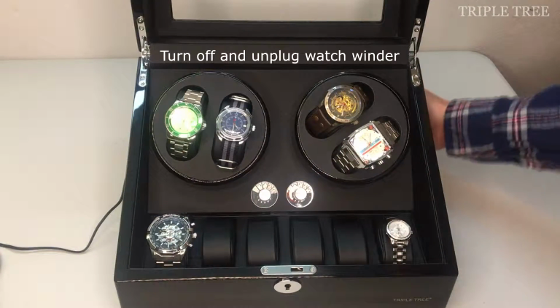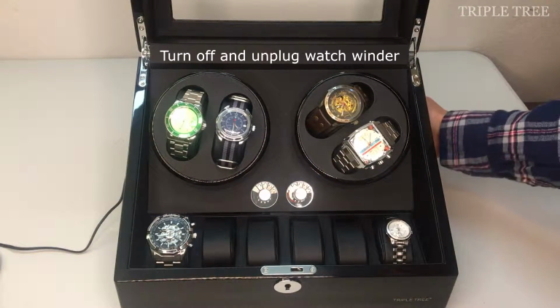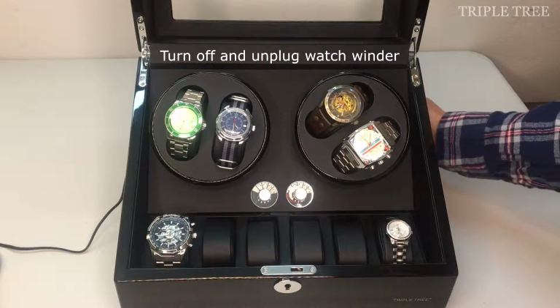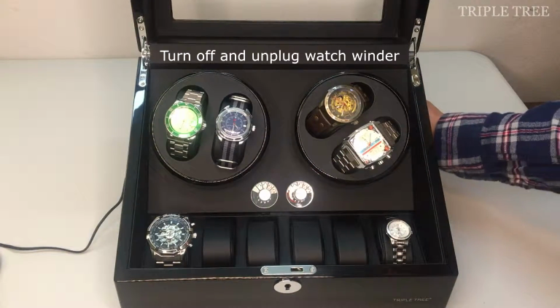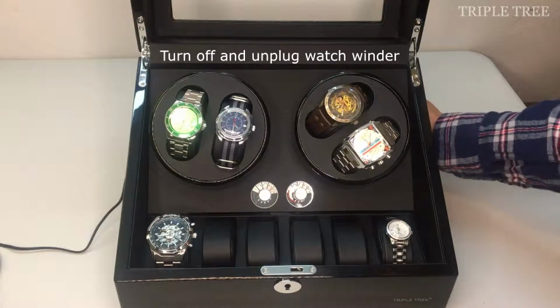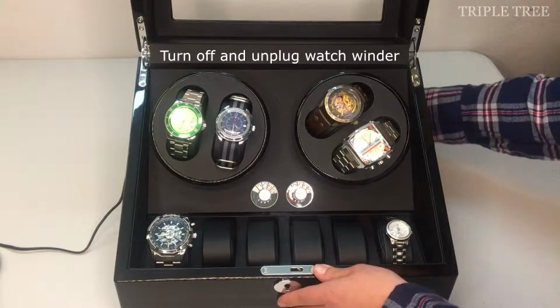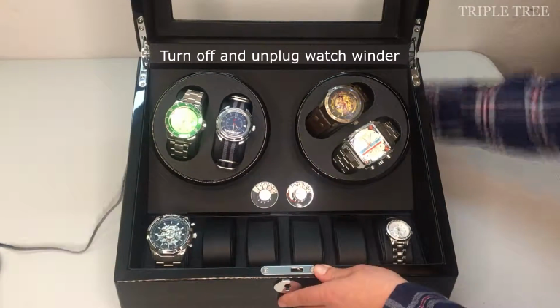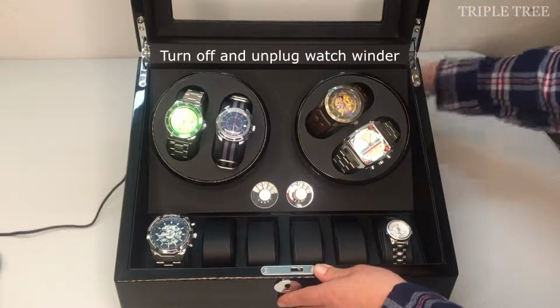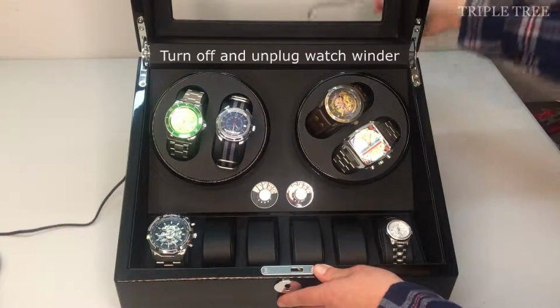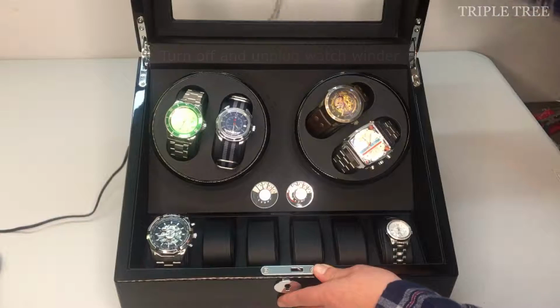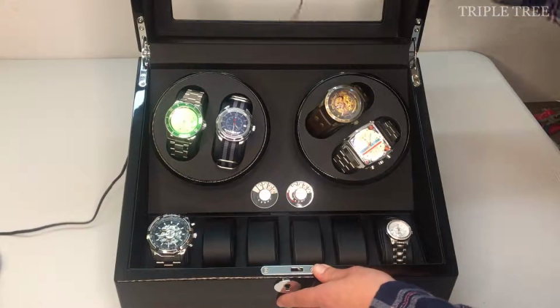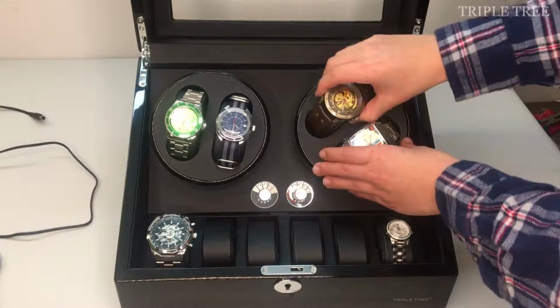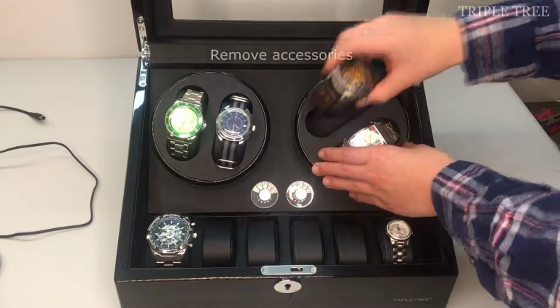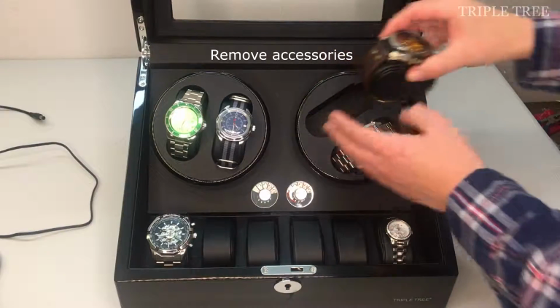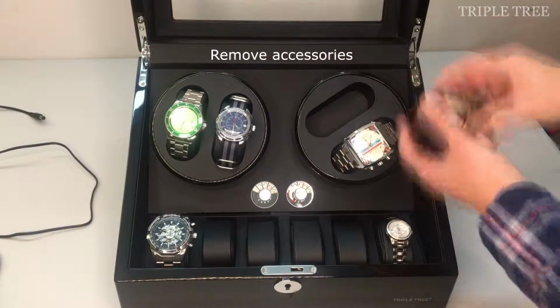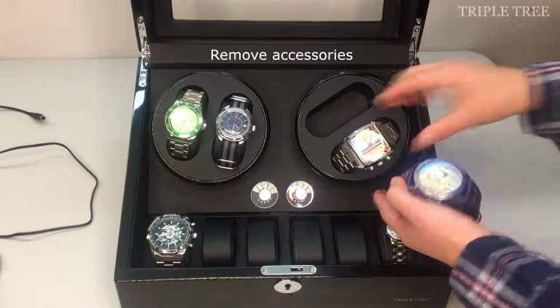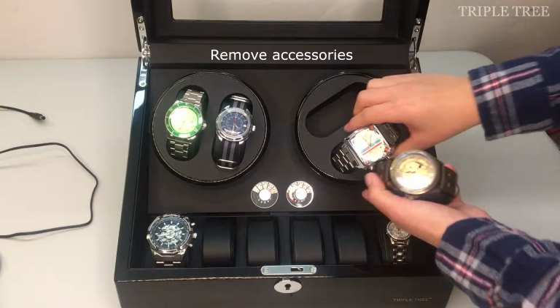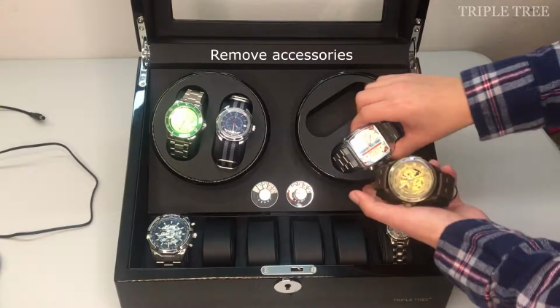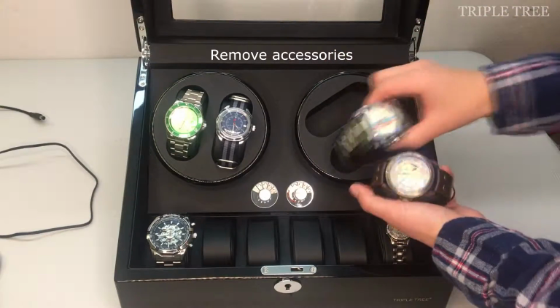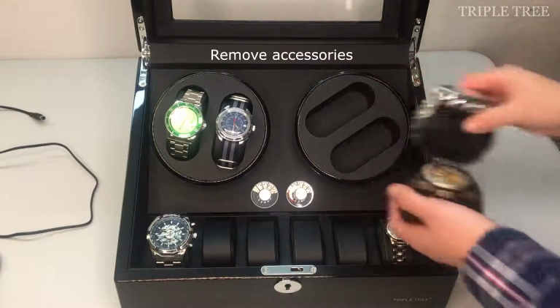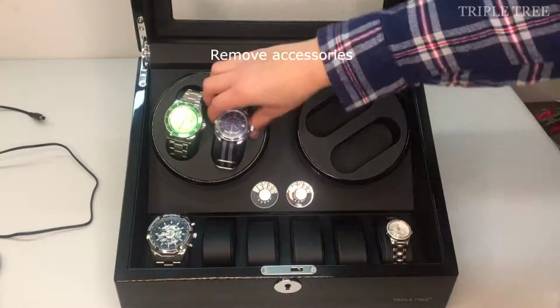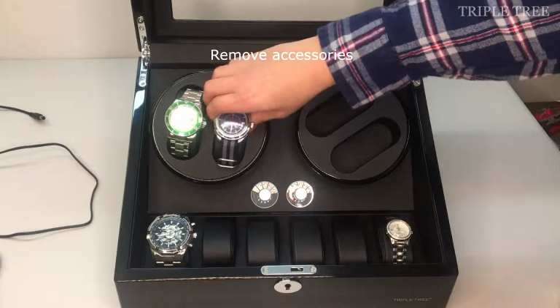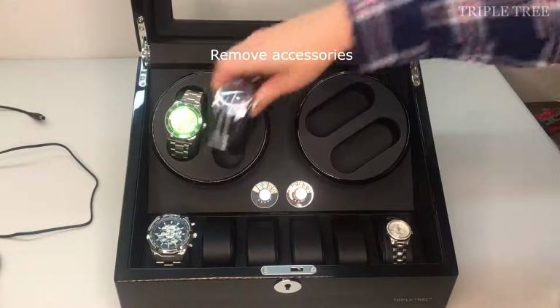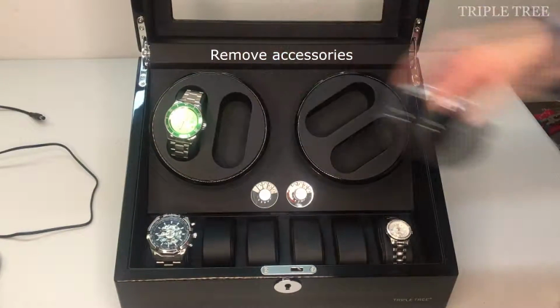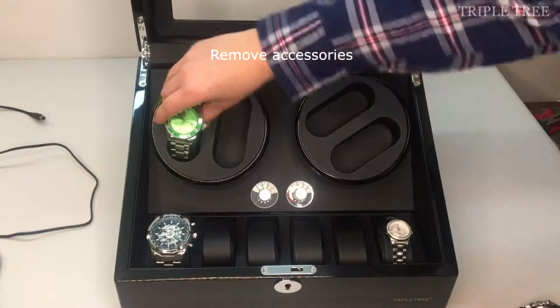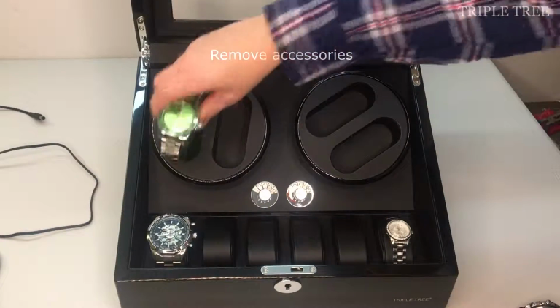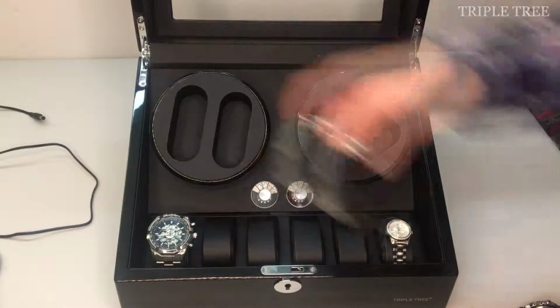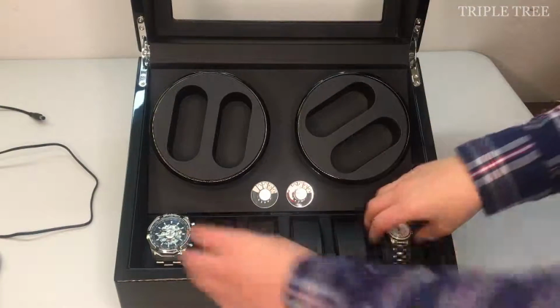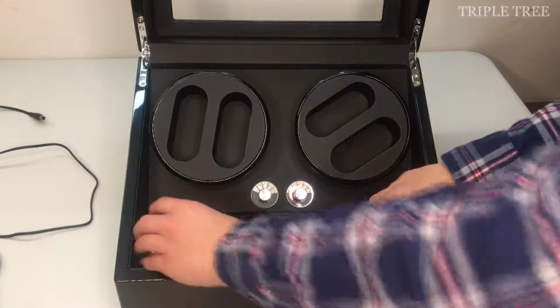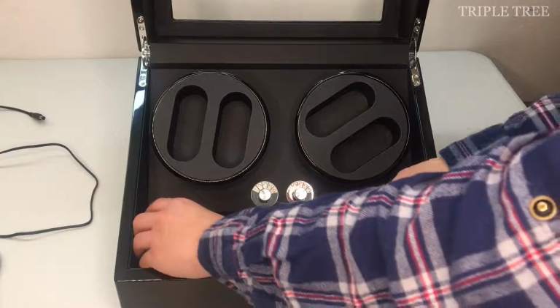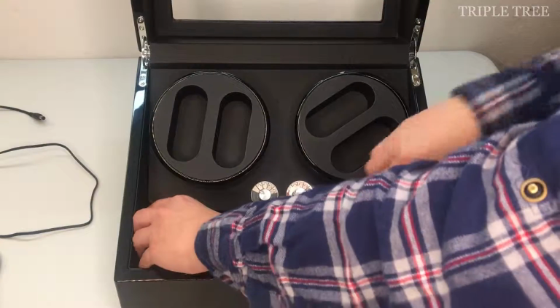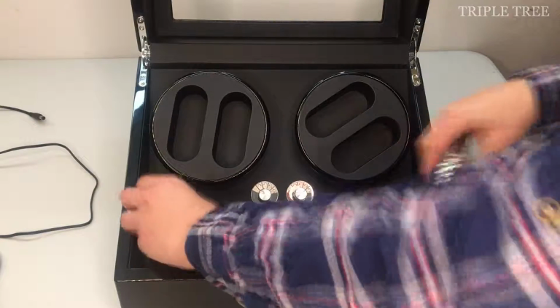First, turn off and unplug your watch winder, then remove all accessories. This includes automatic watches and watch pillows.